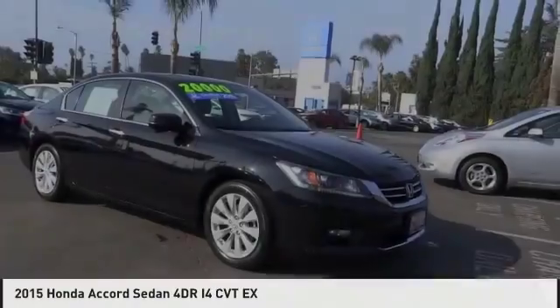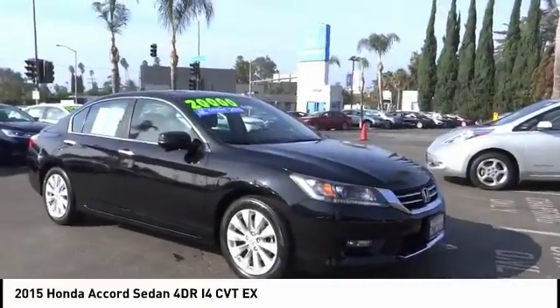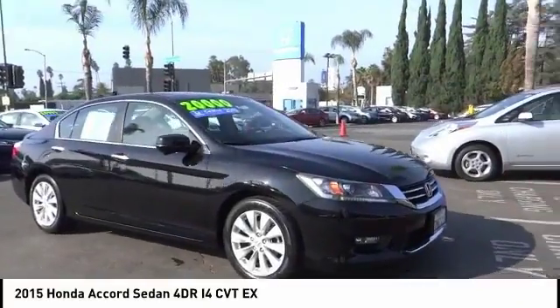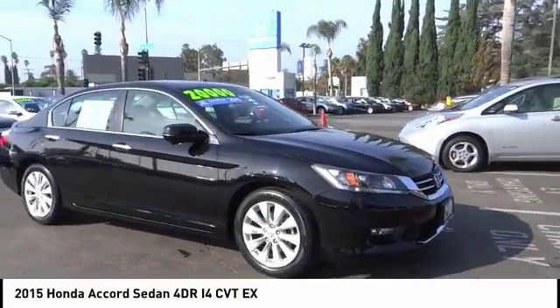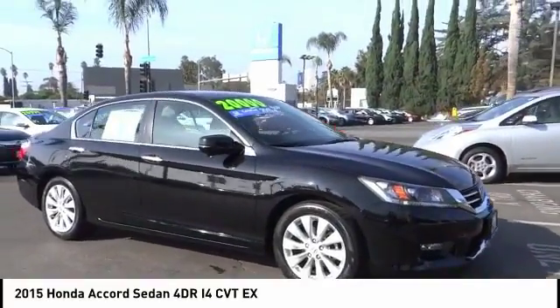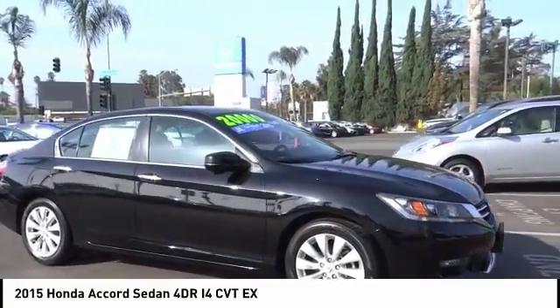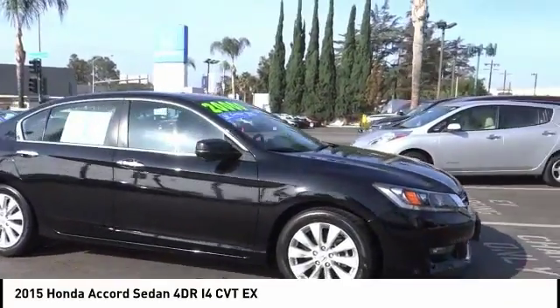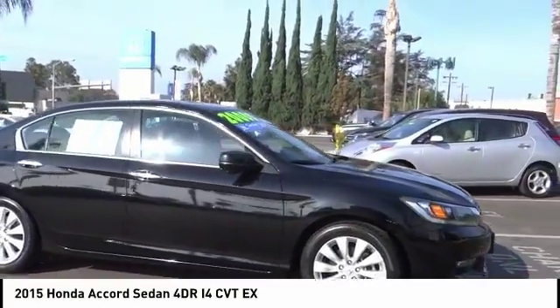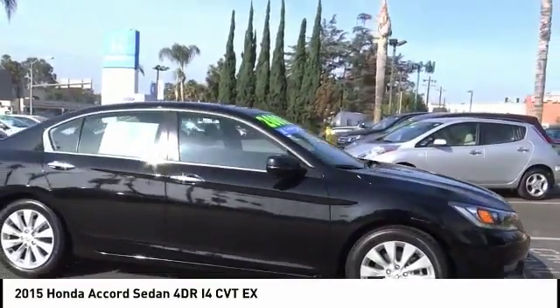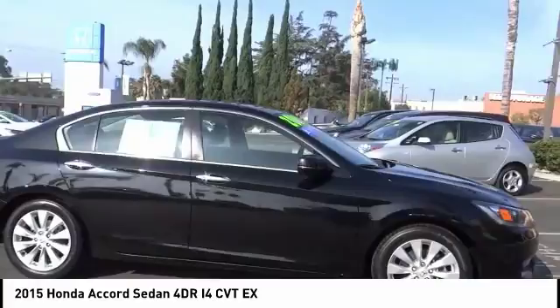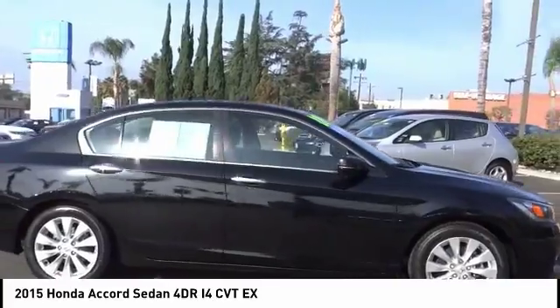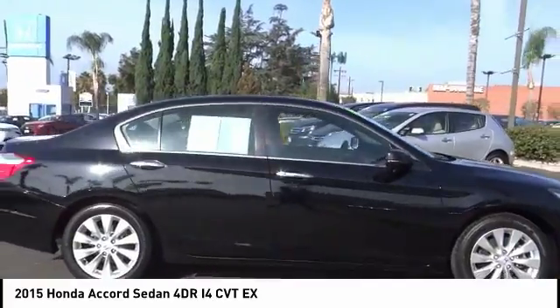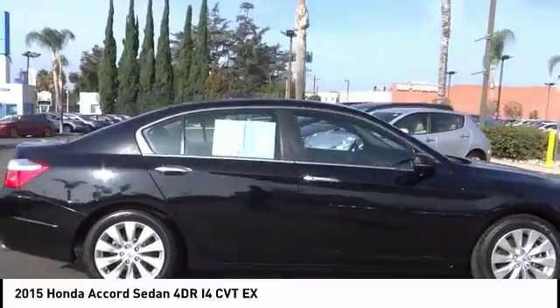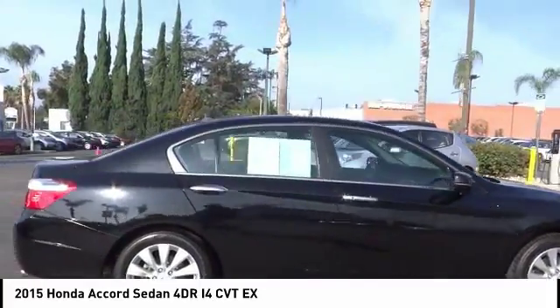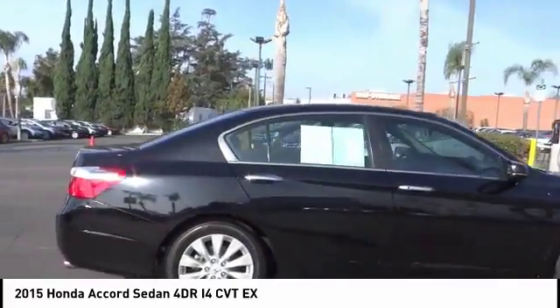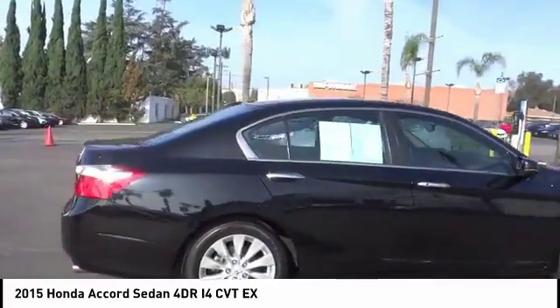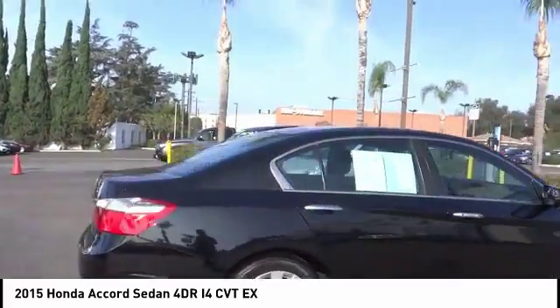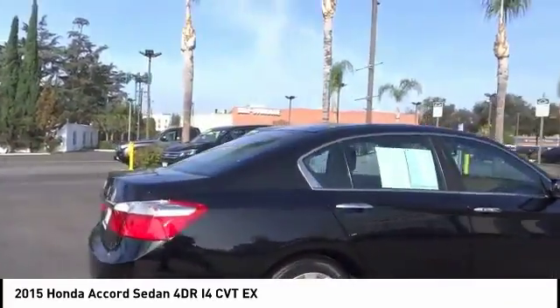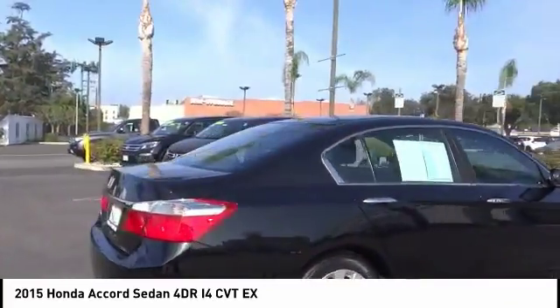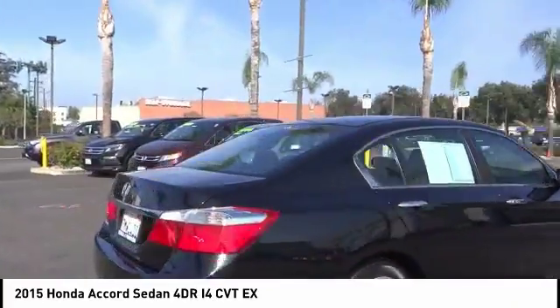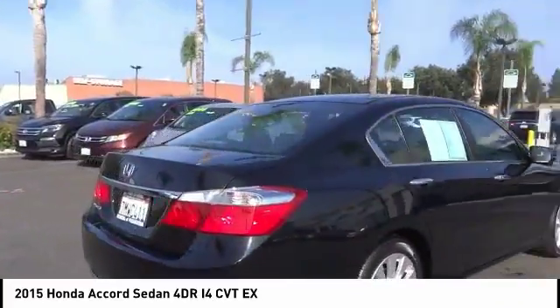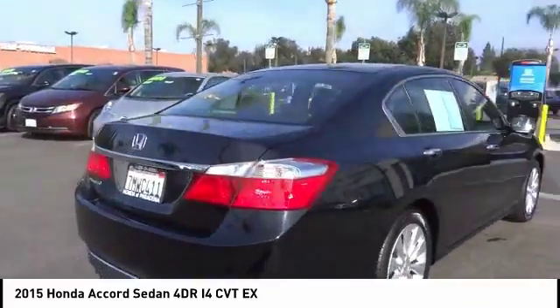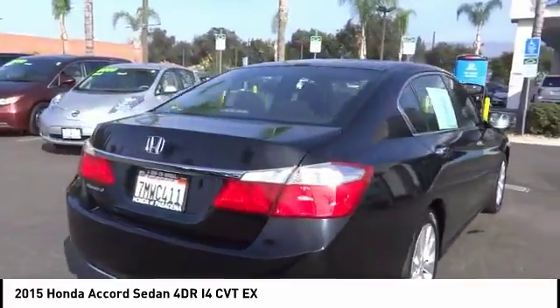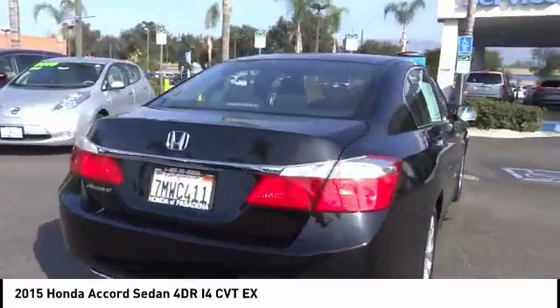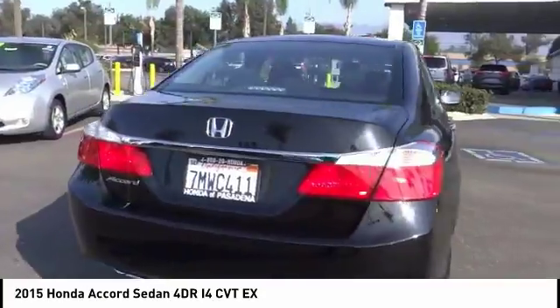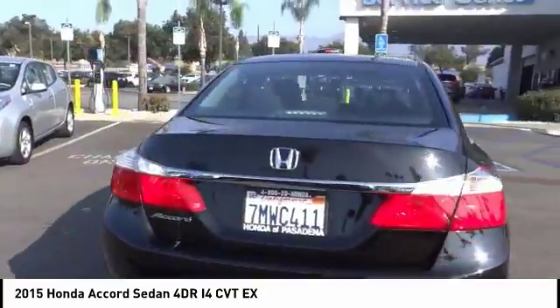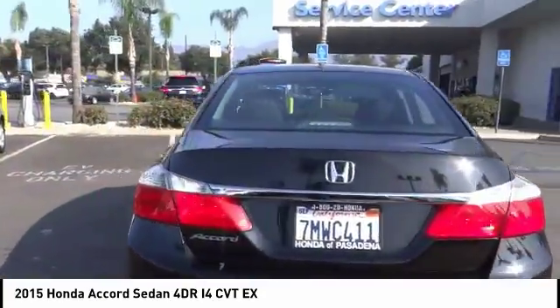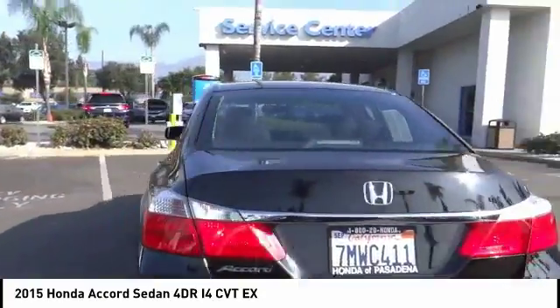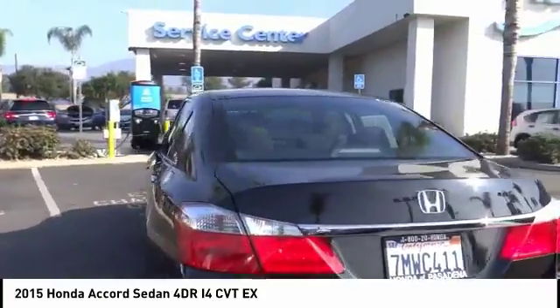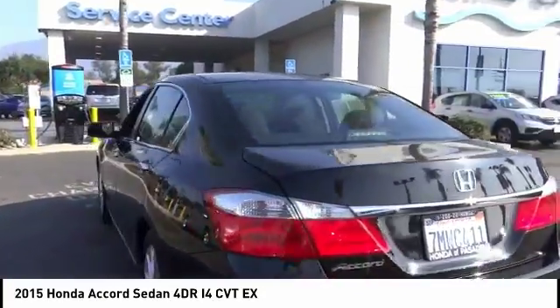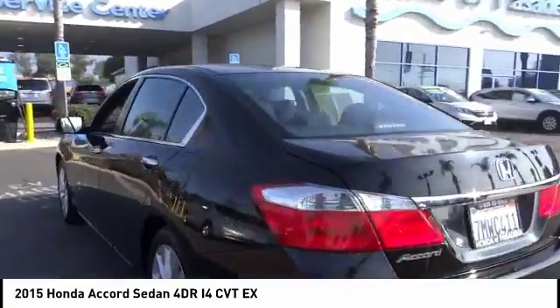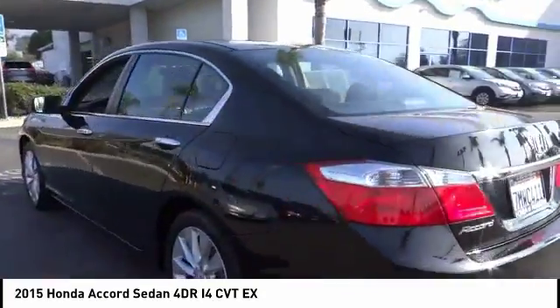Take a ride in the 2015 Accord — ingeniously simple, yet overflowing with luxury and technological creativity. All that and more in the Accord.